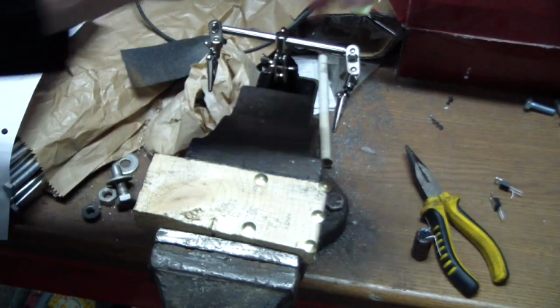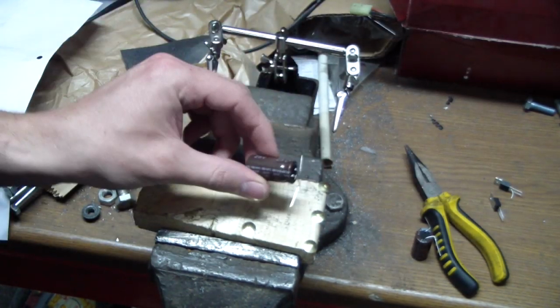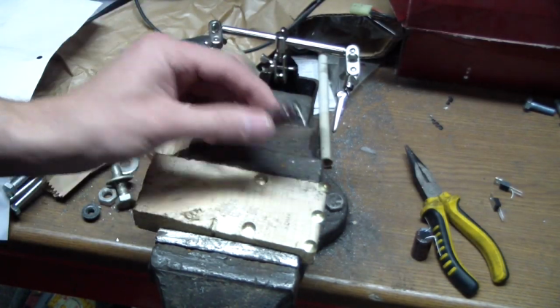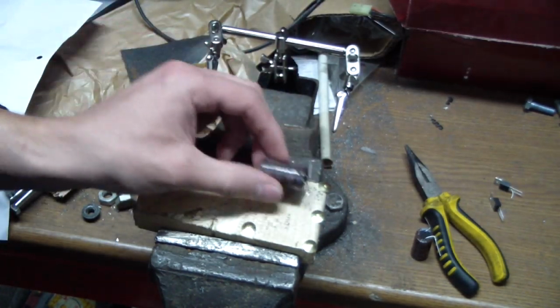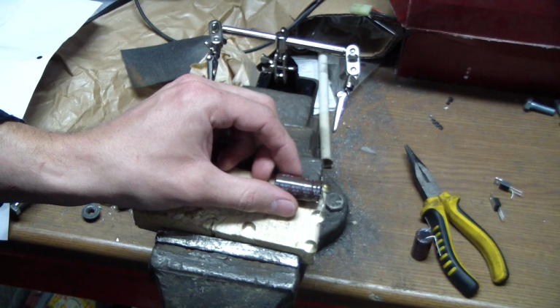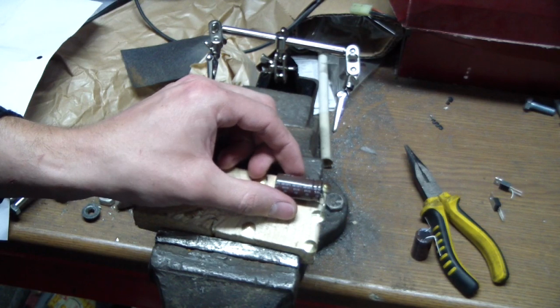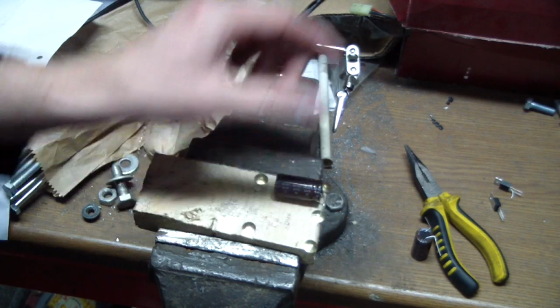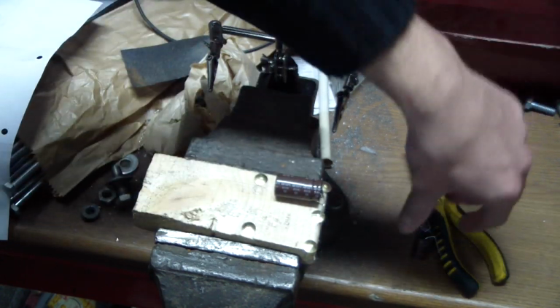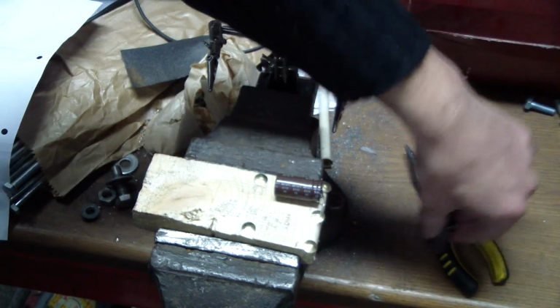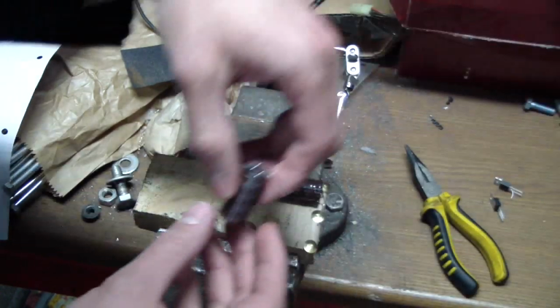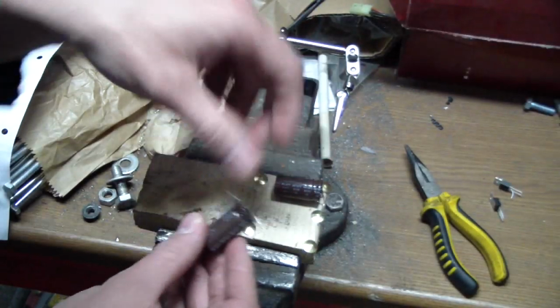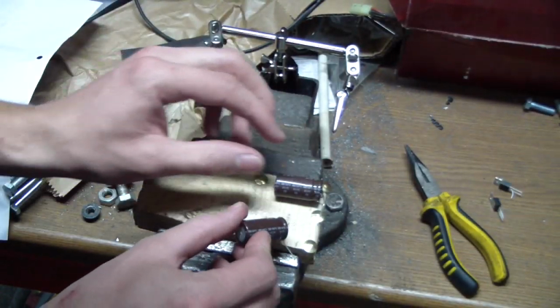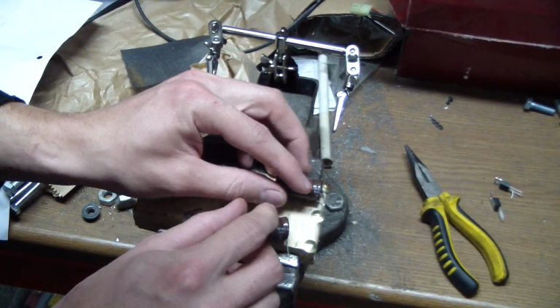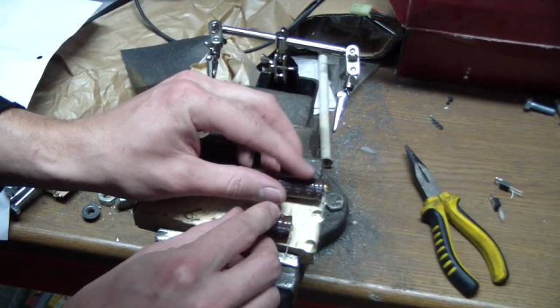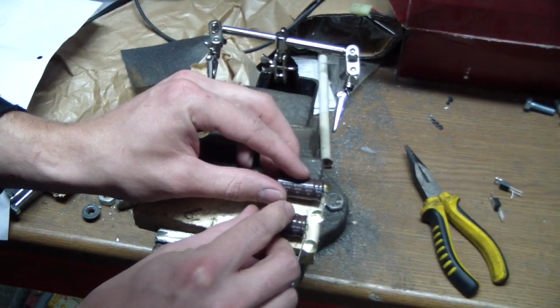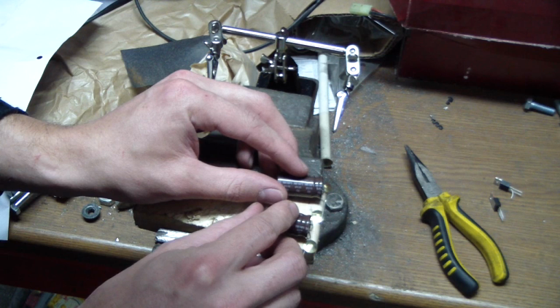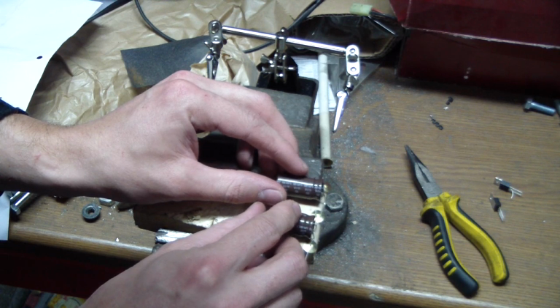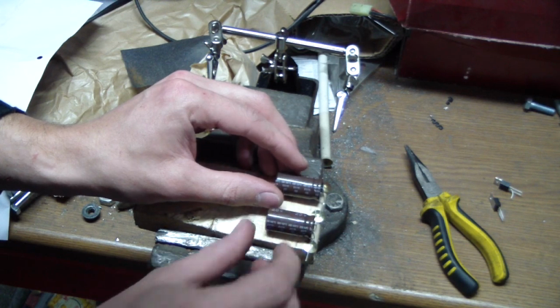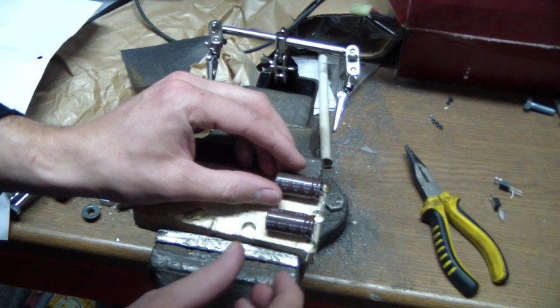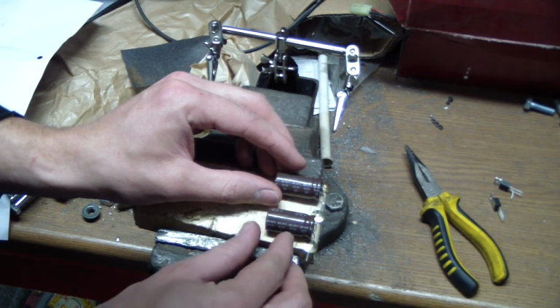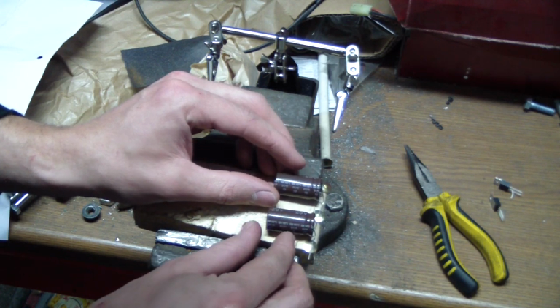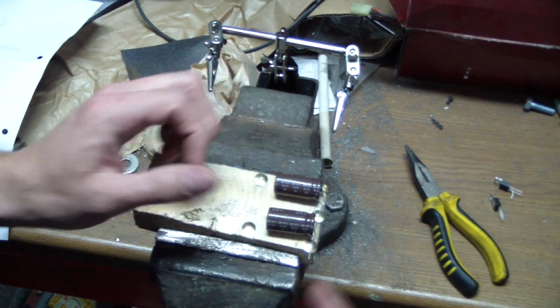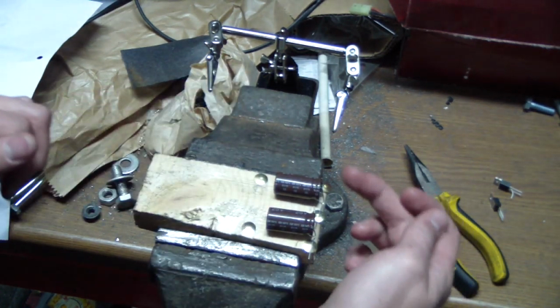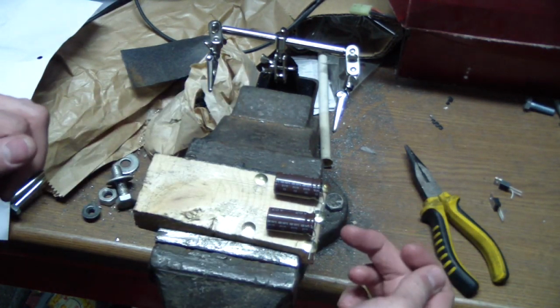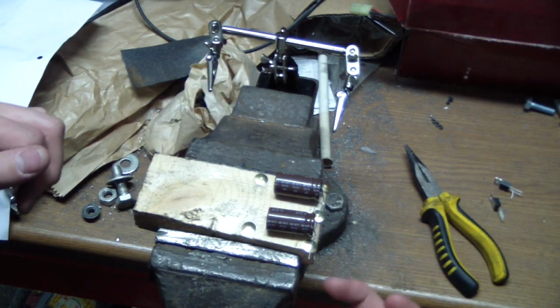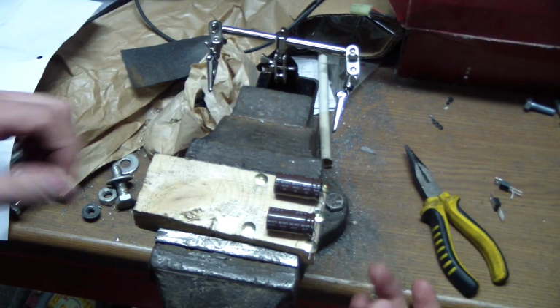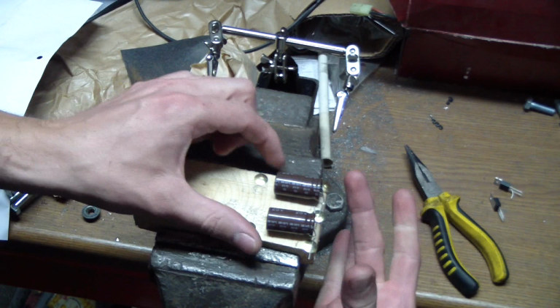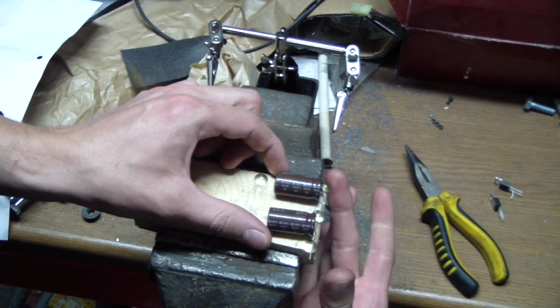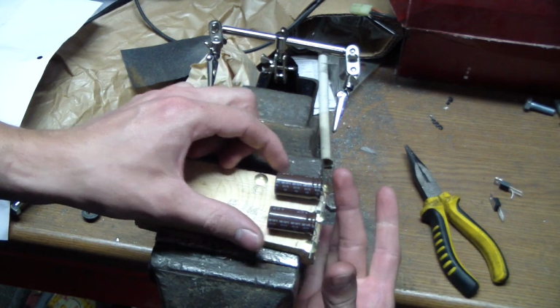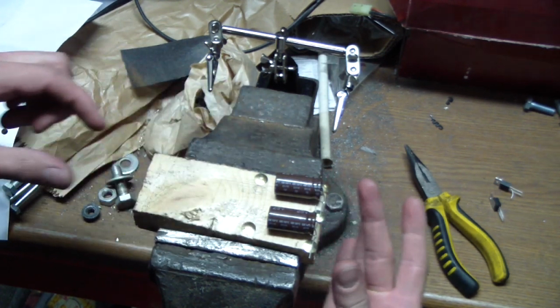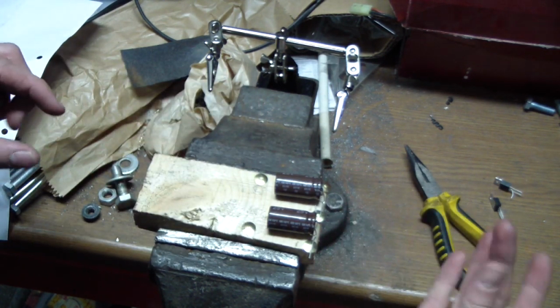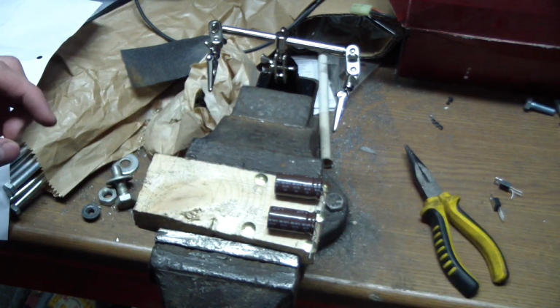So I have here the capacitors — they will go here and here. And of course I have to watch for the polarity: negative, positive, negative, positive, so they add the voltage together later on.